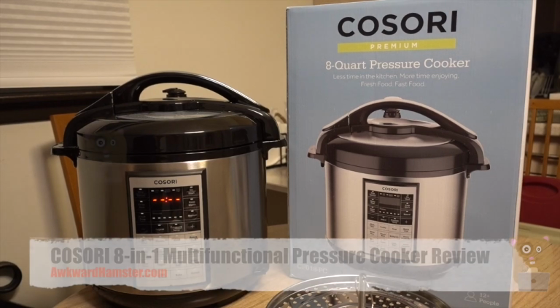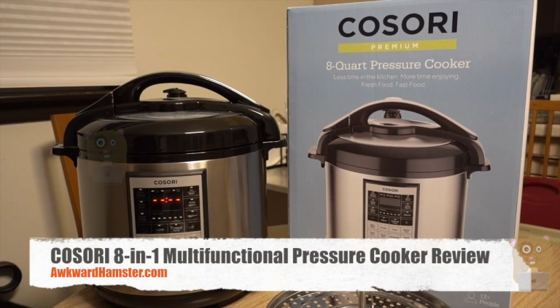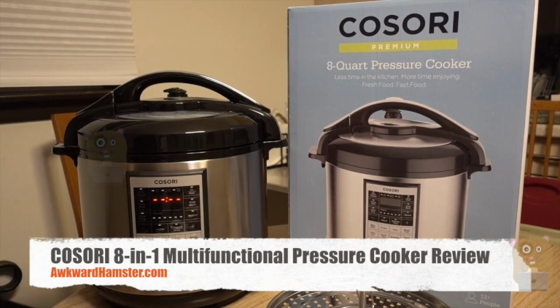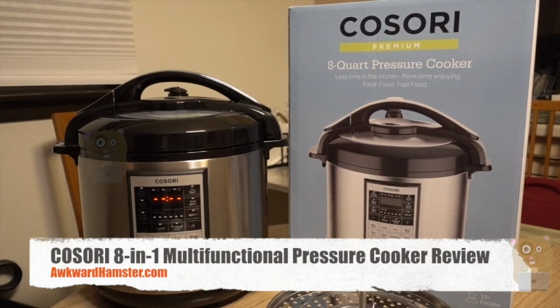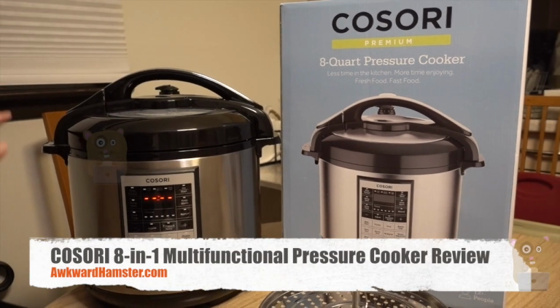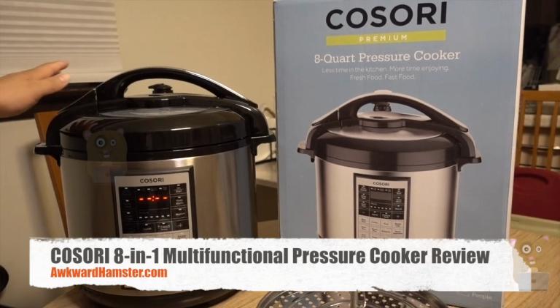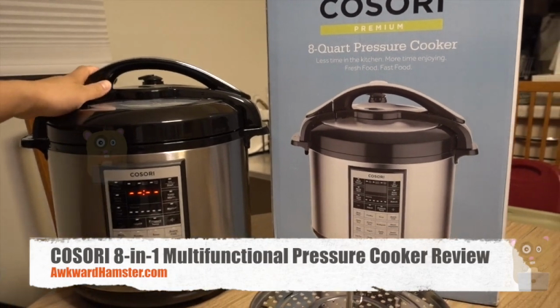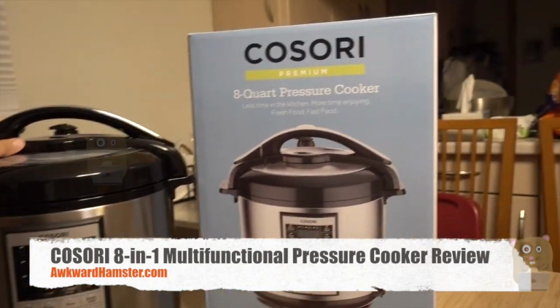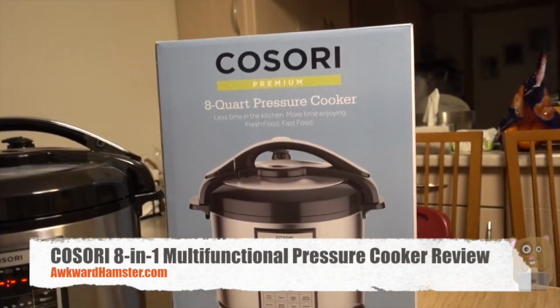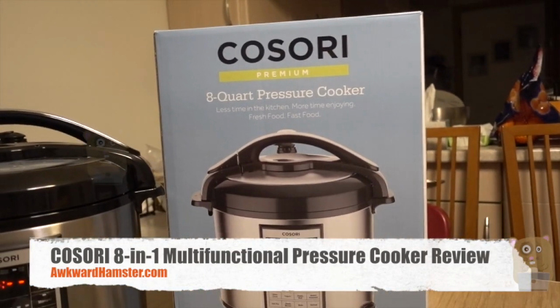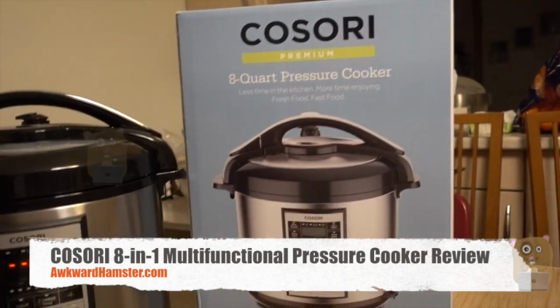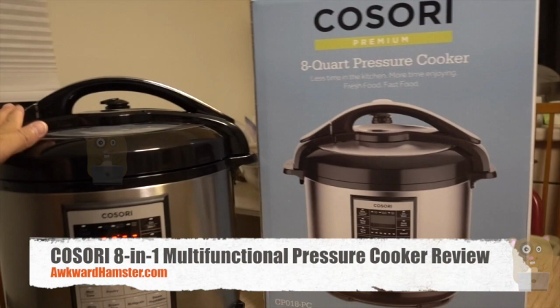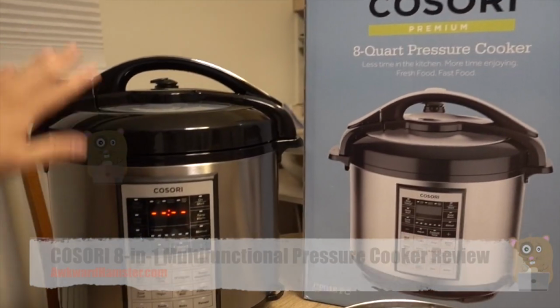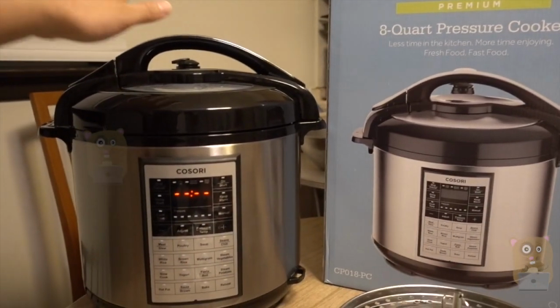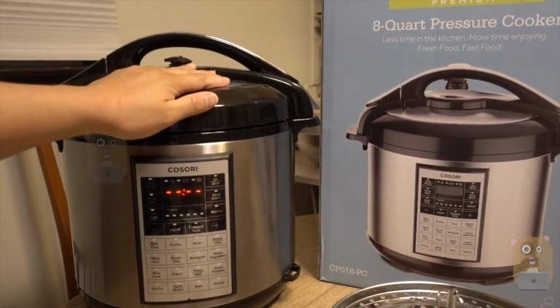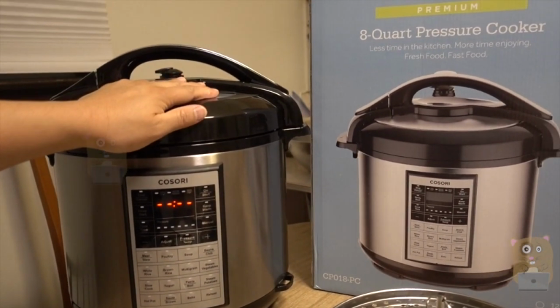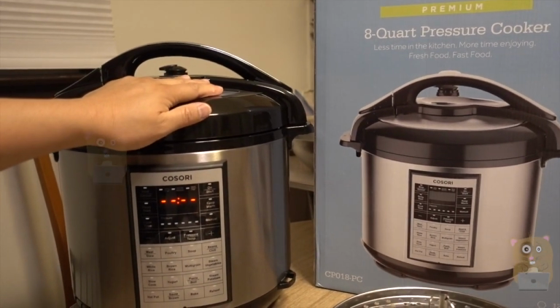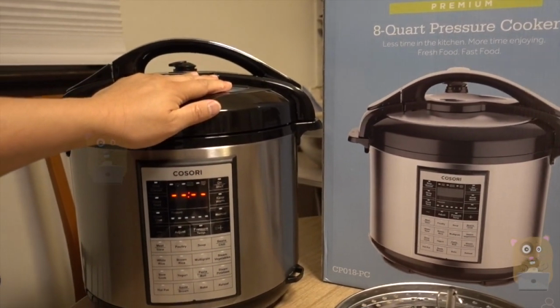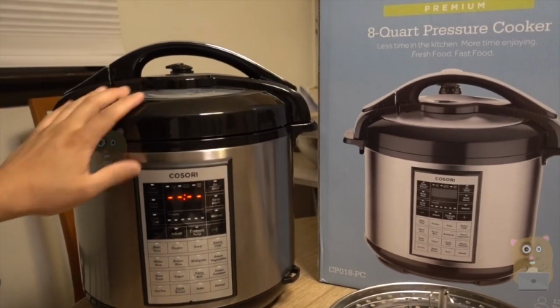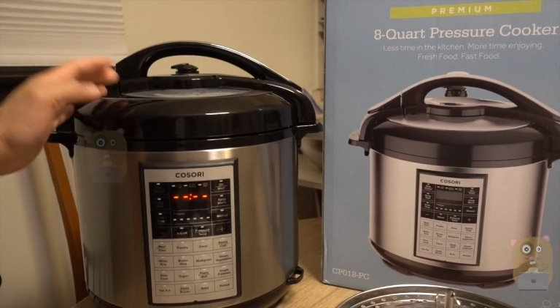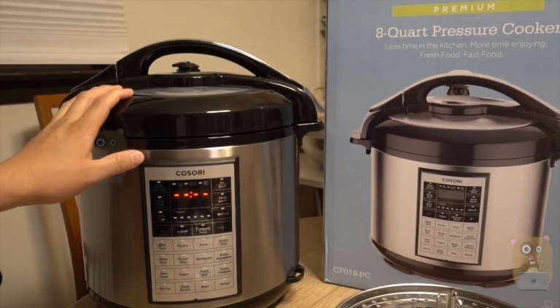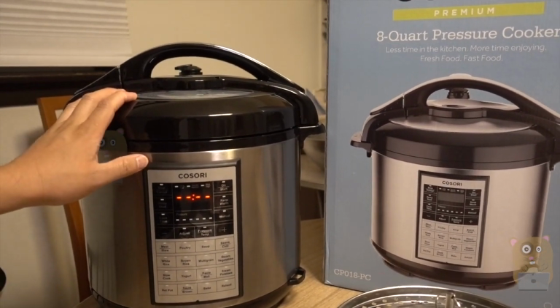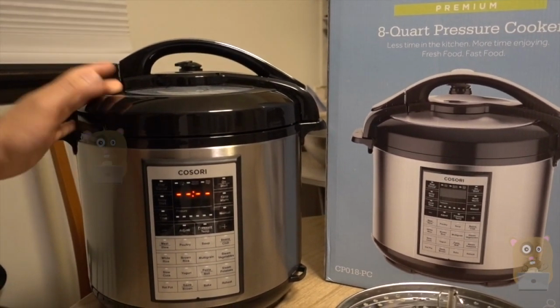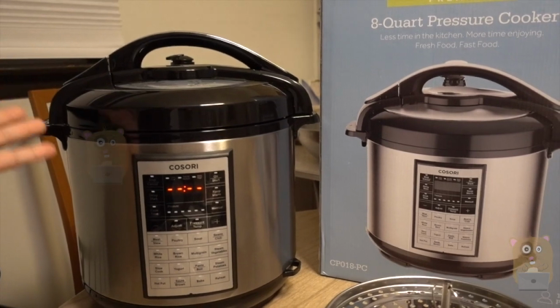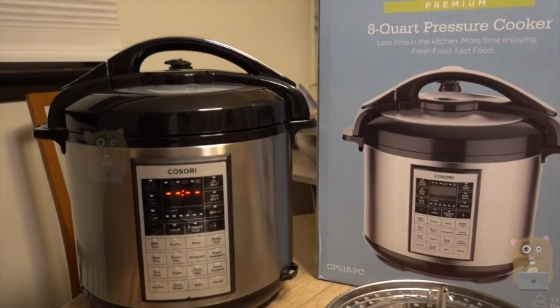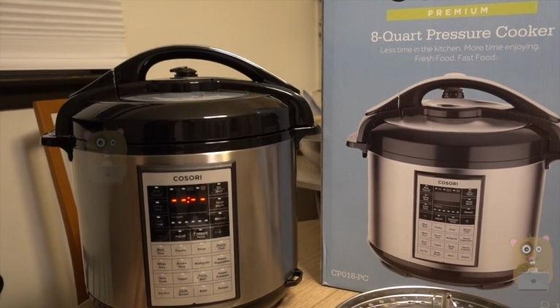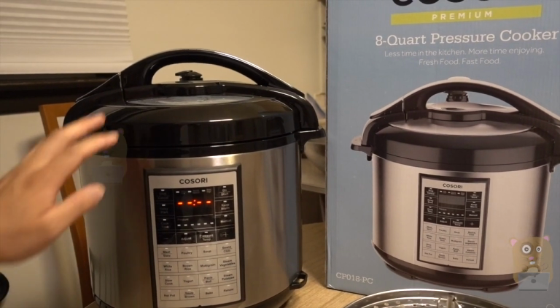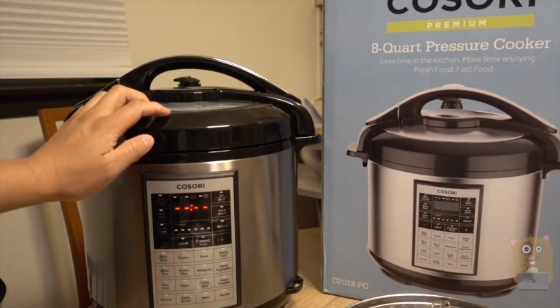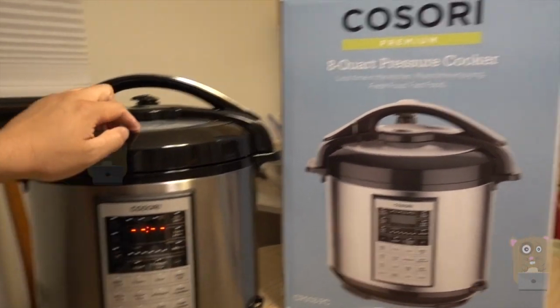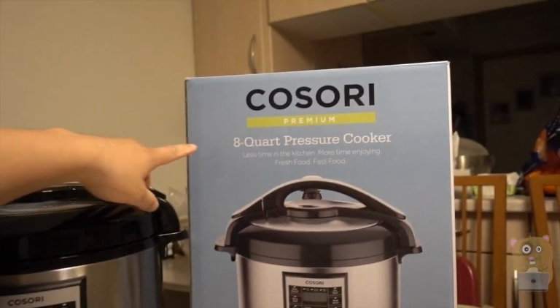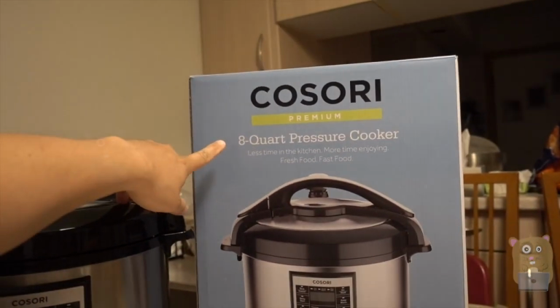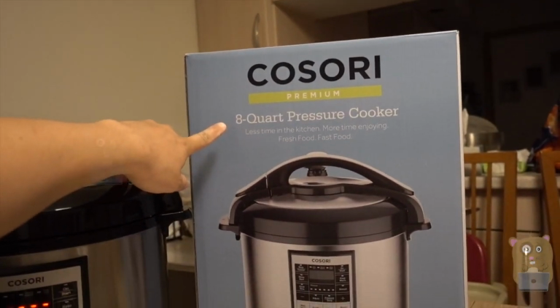Hi, welcome to Oko Hamster. Recently I got the Kasori 8-quart pressure cooker. Now this is not my first pressure cooker. The ones I had in the past were like 6-quart. And with this many folks in the household, it was just easier to get the 8-quart one.